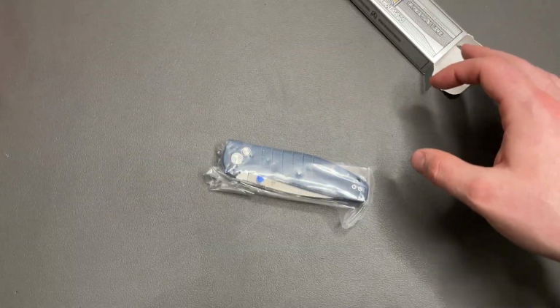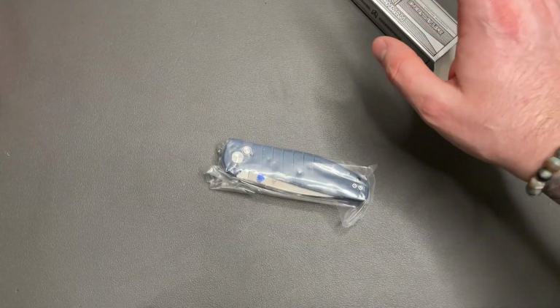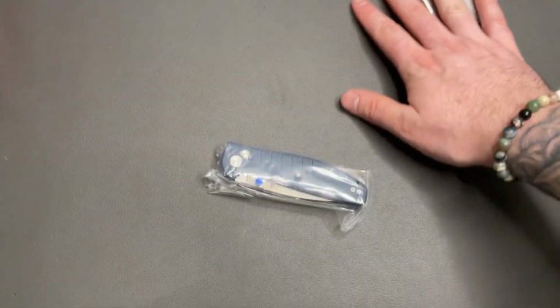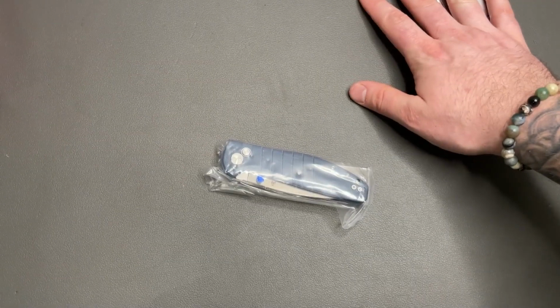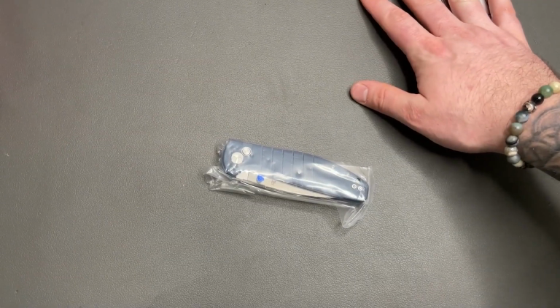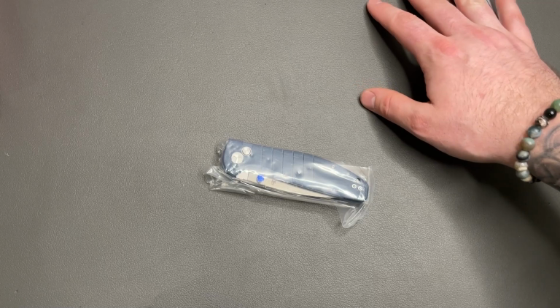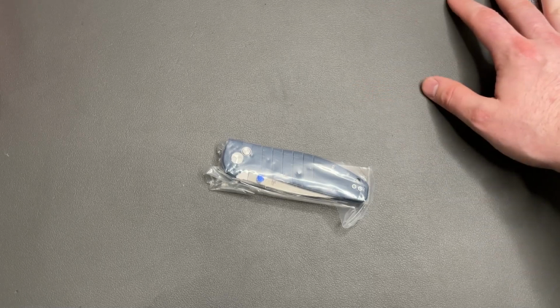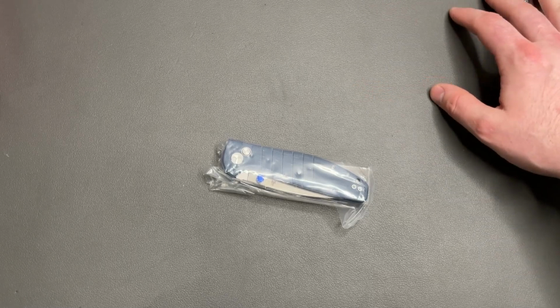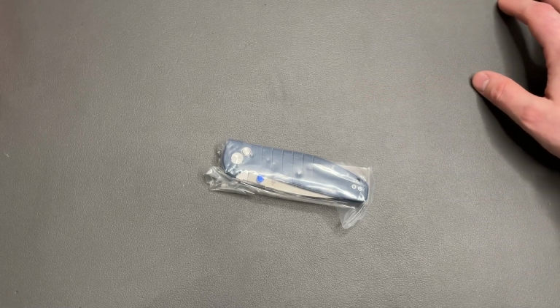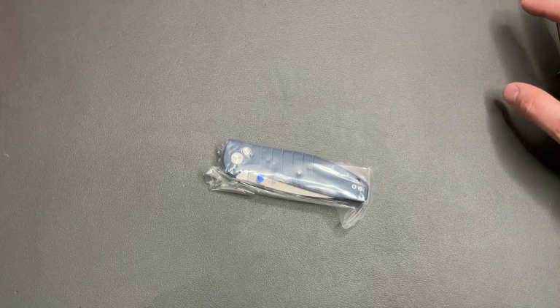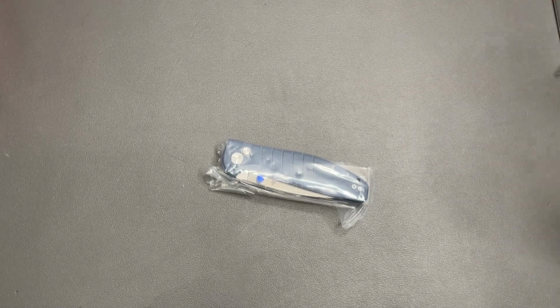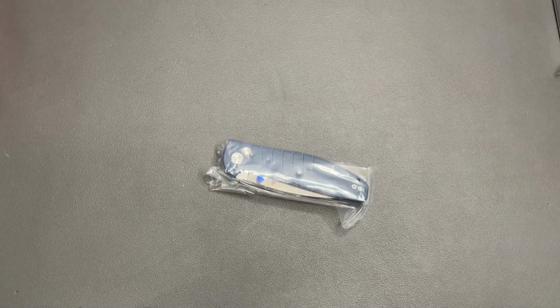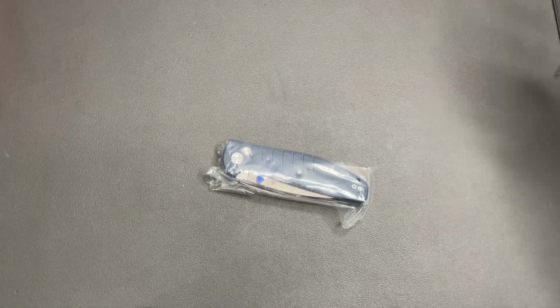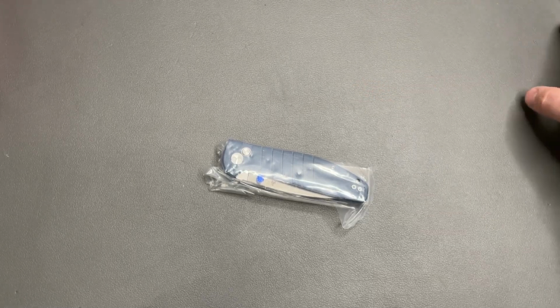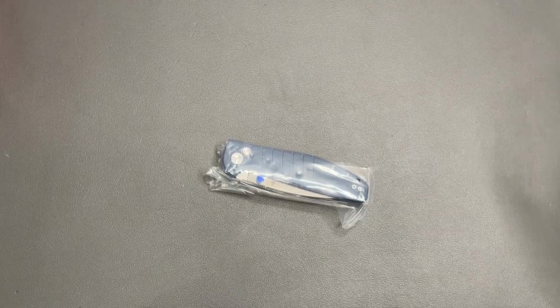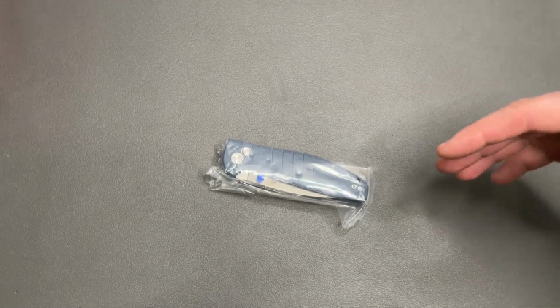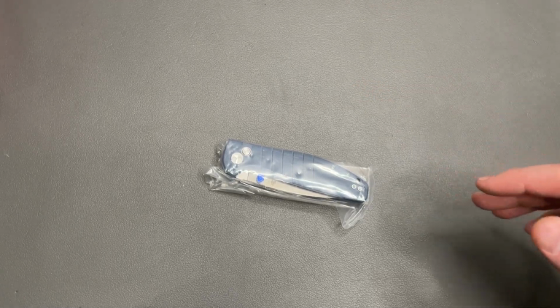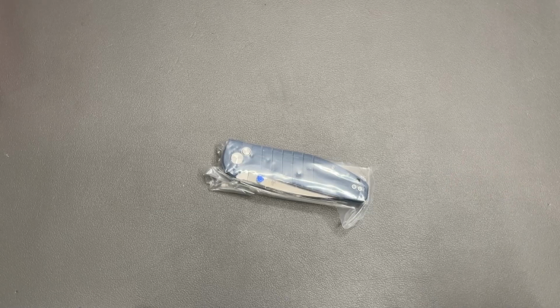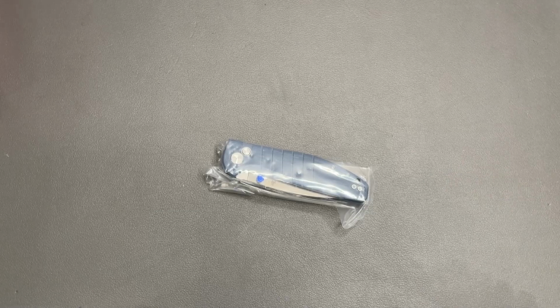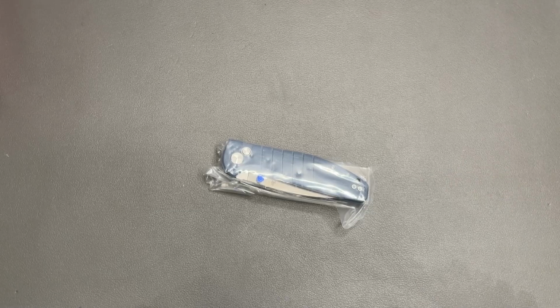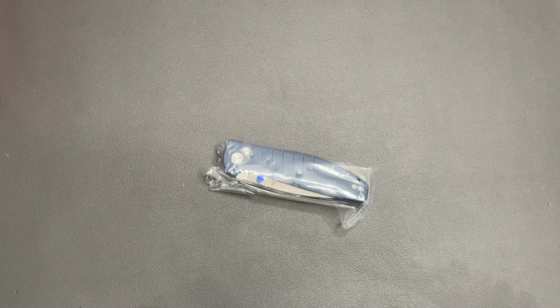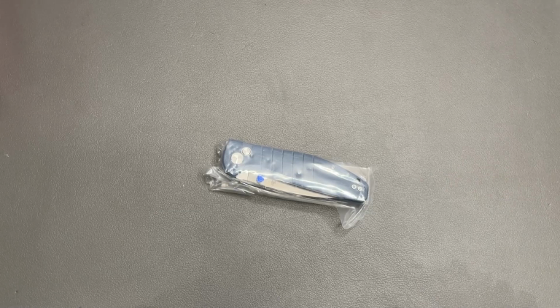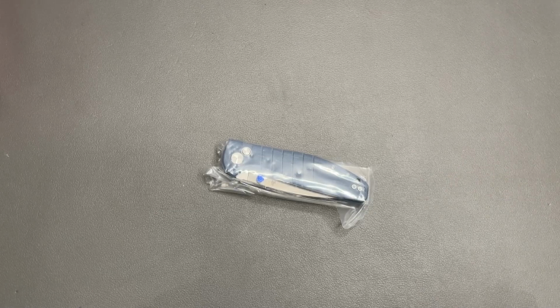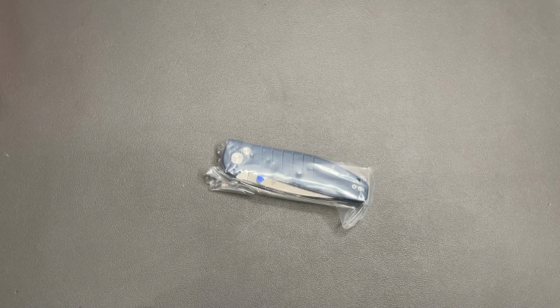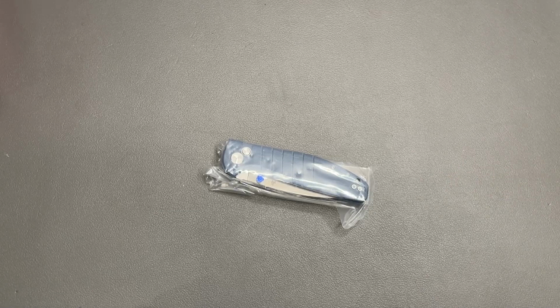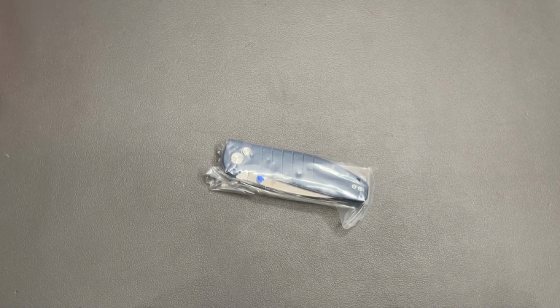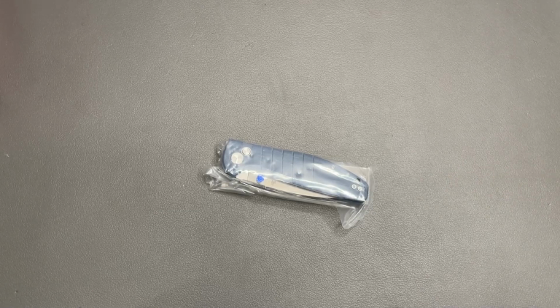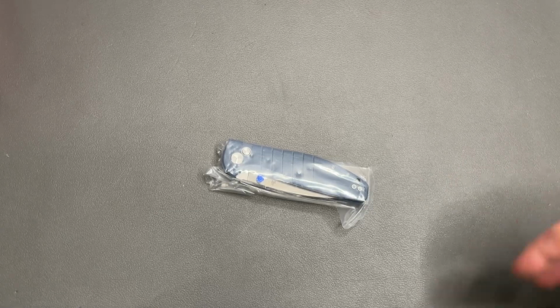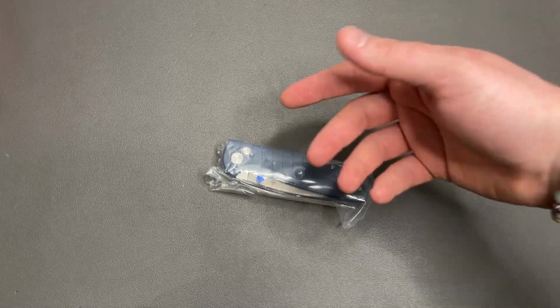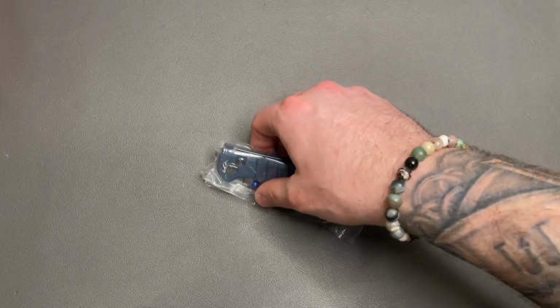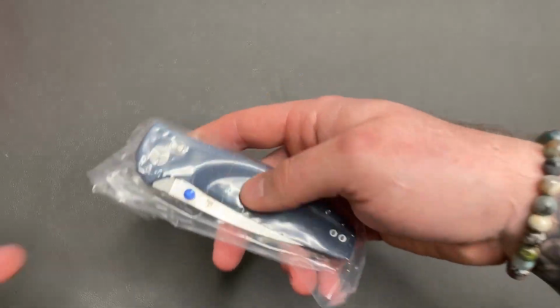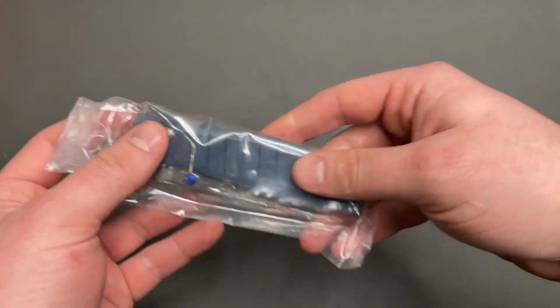So I kind of unboxed this — not even really thinking of doing a video — and I was like, oh, I got to put that back in the box. This is very interesting. So let's do some specs, and I want to give you guys some initial thoughts before I start carrying this thing.